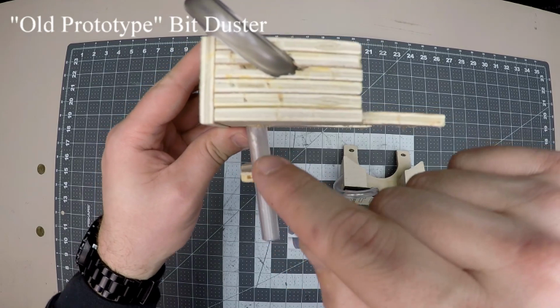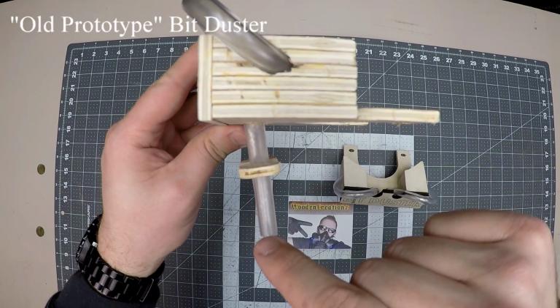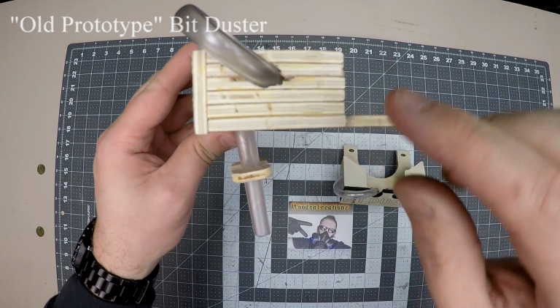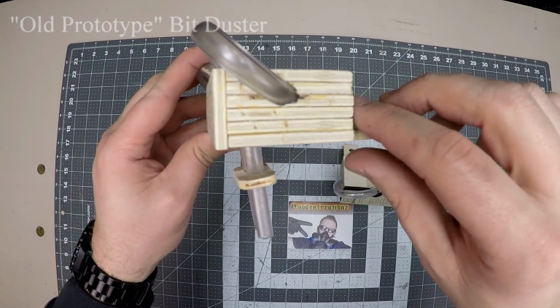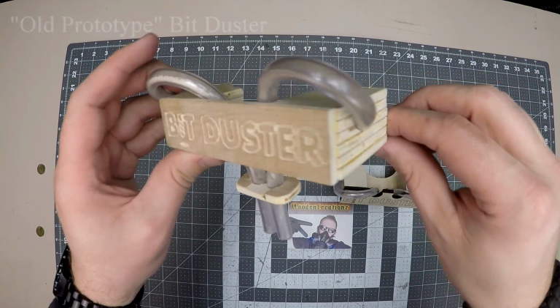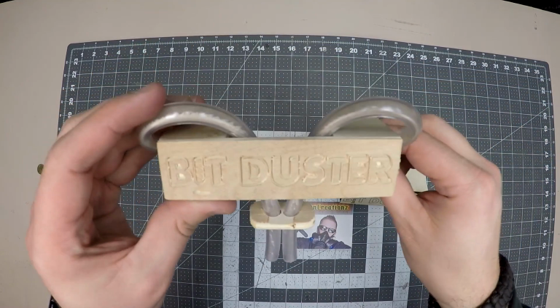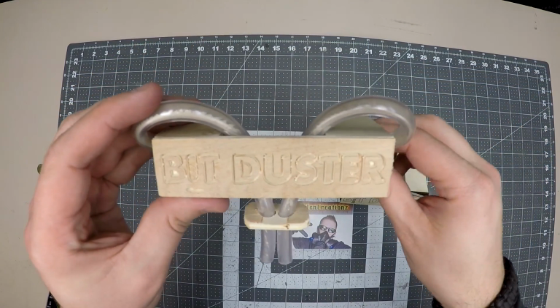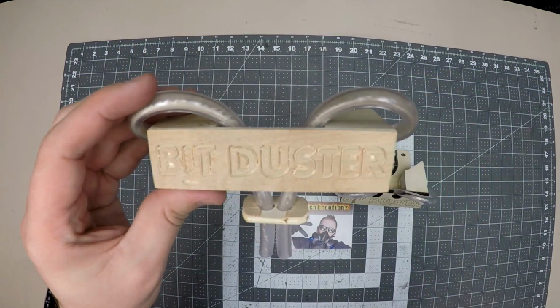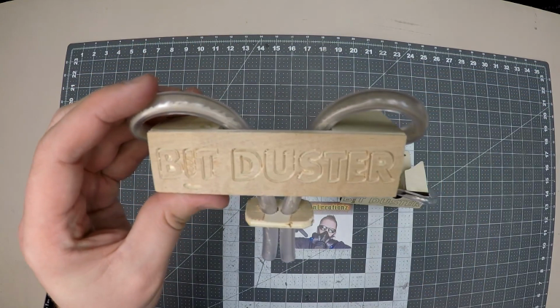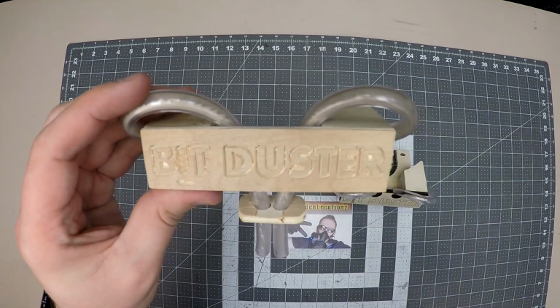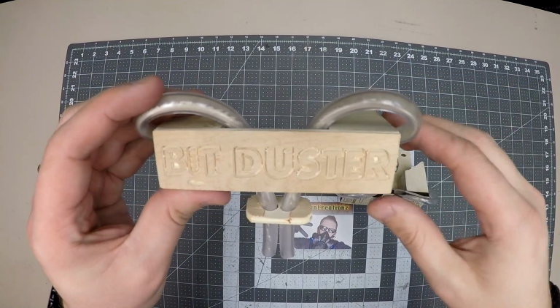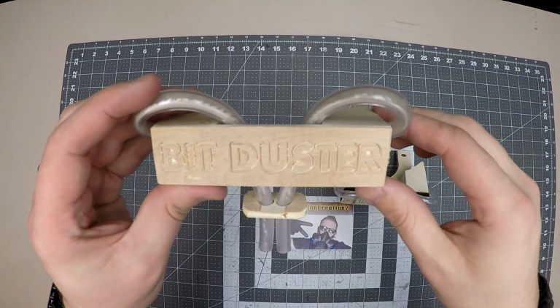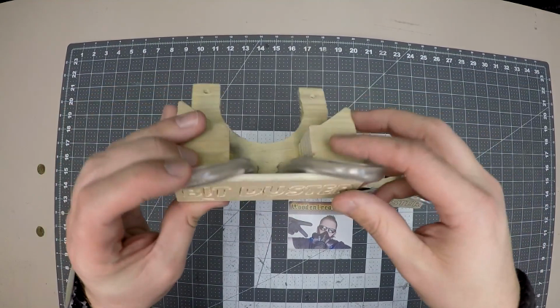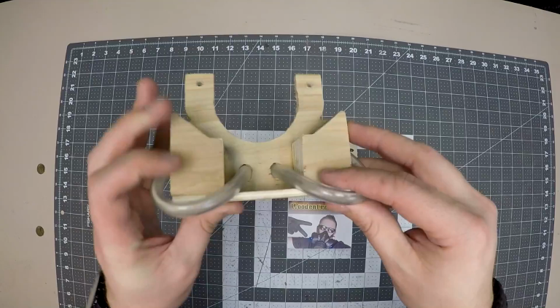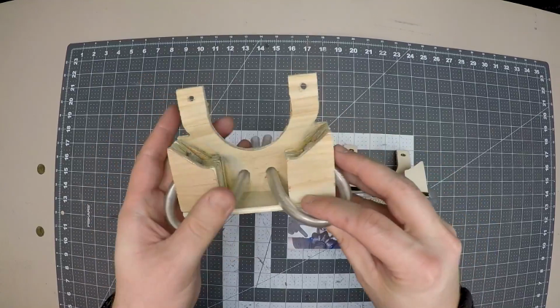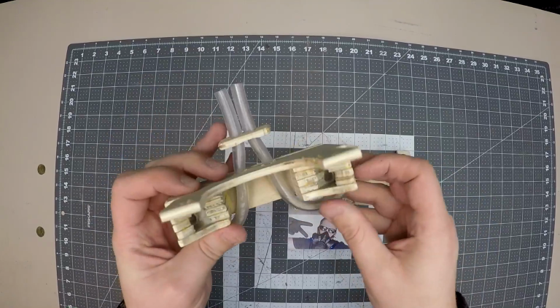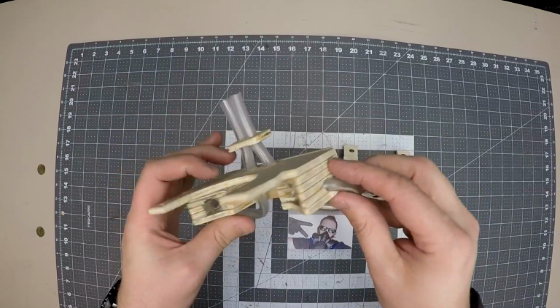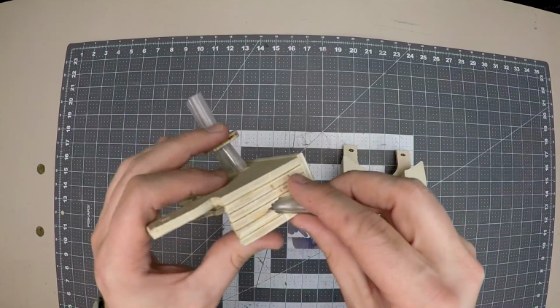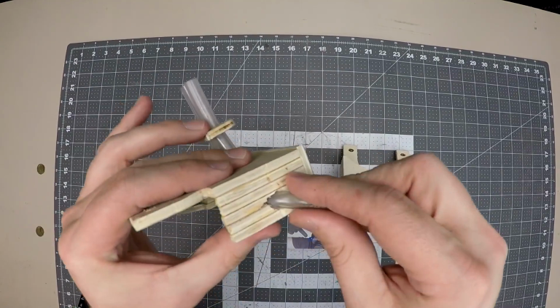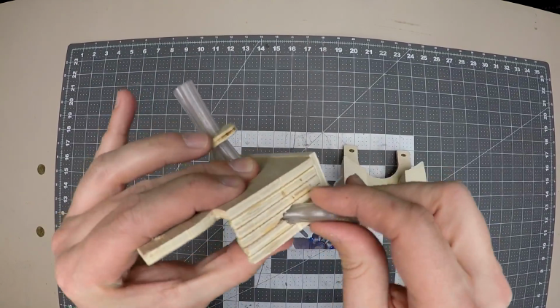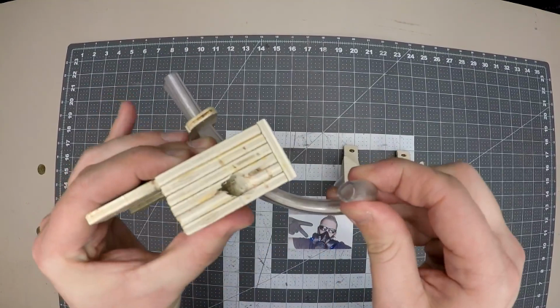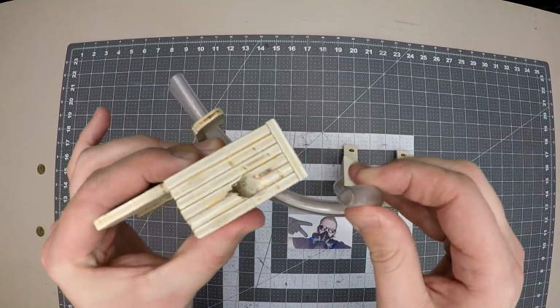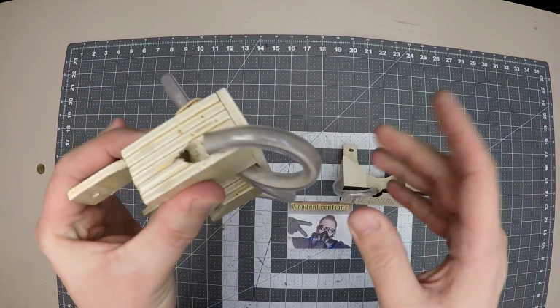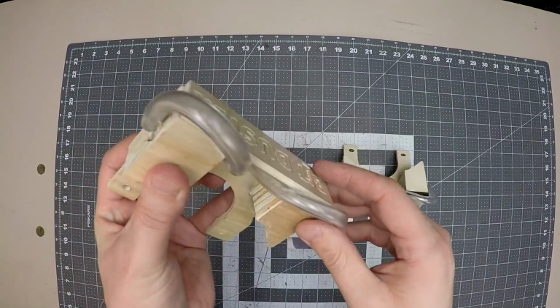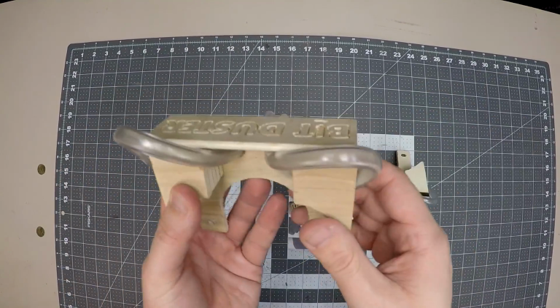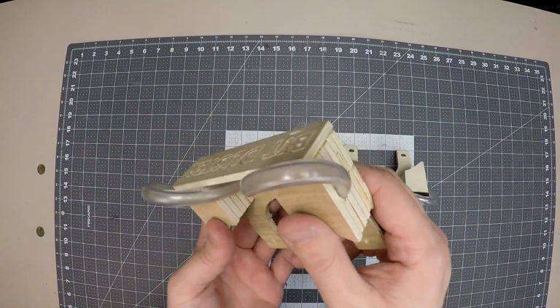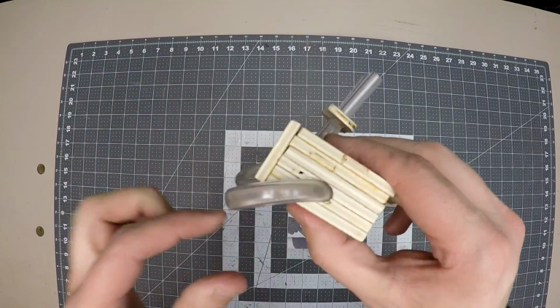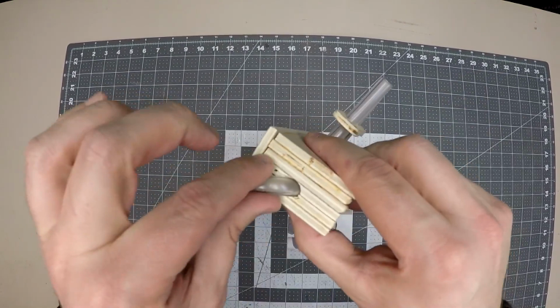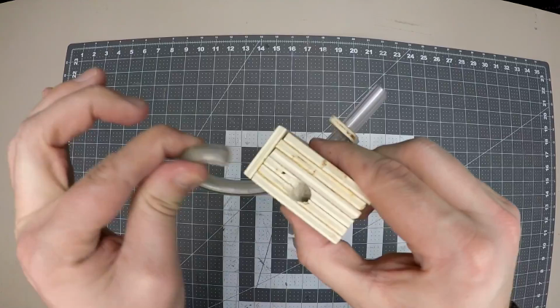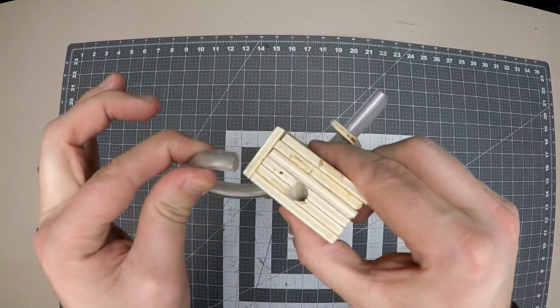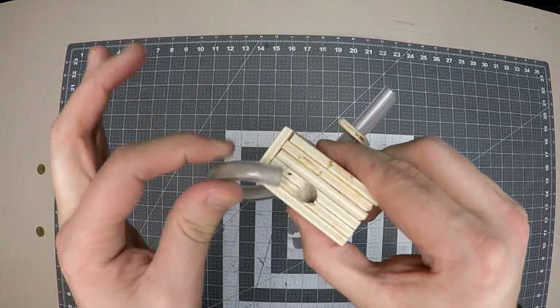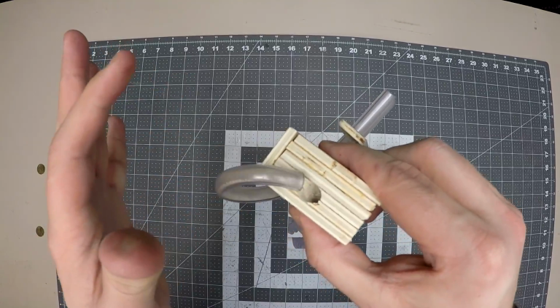But after months of use, it's possible gravity and warm air may make them straighten out. A cool trick to return the curve to your BitDuster is to remove the hose and reverse the ends, and you'll once again have a curve.